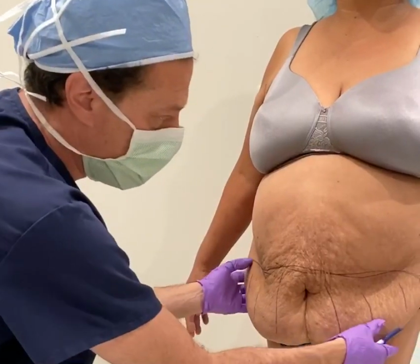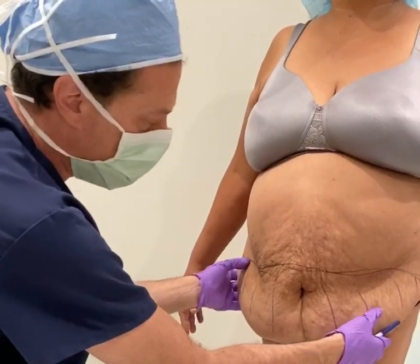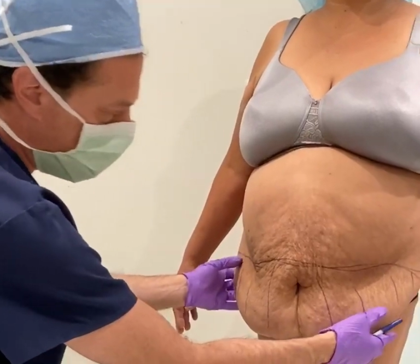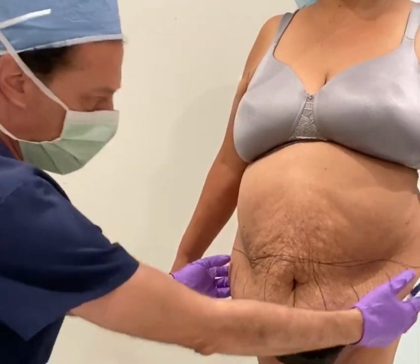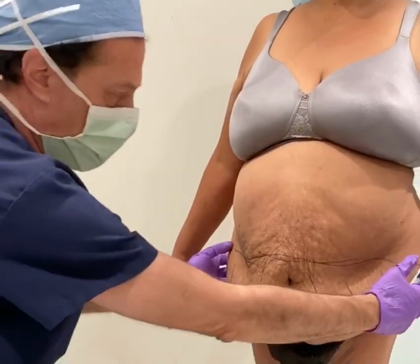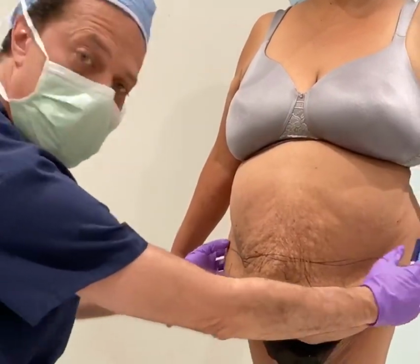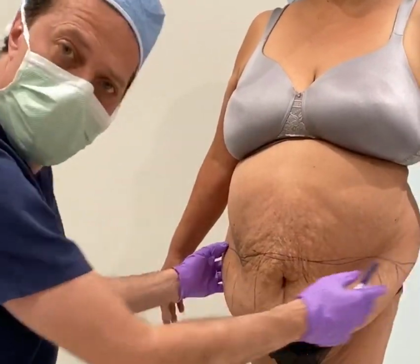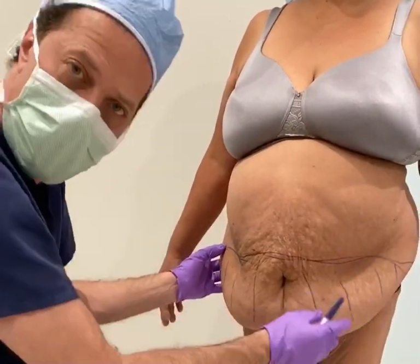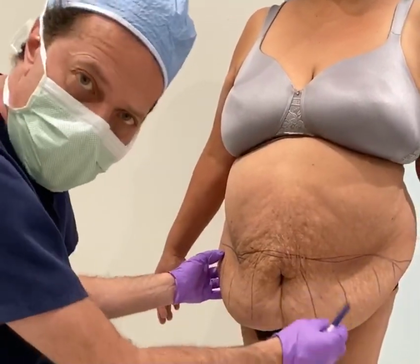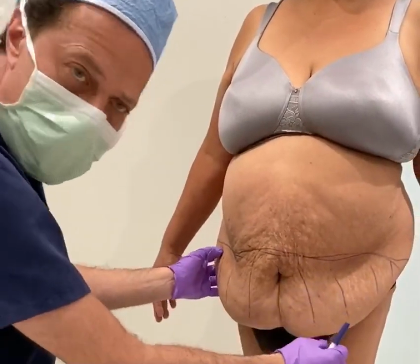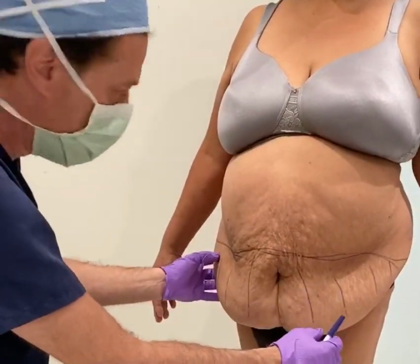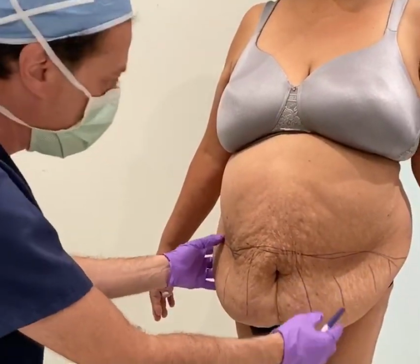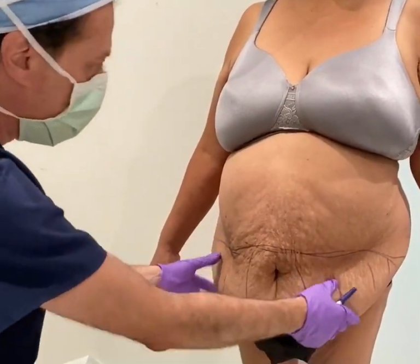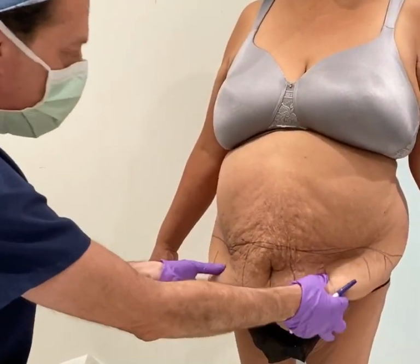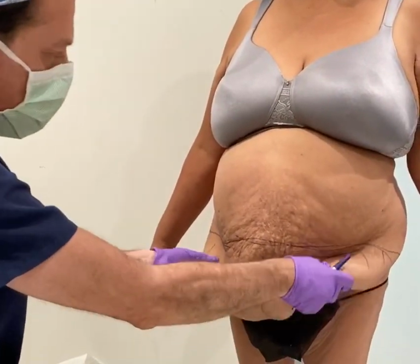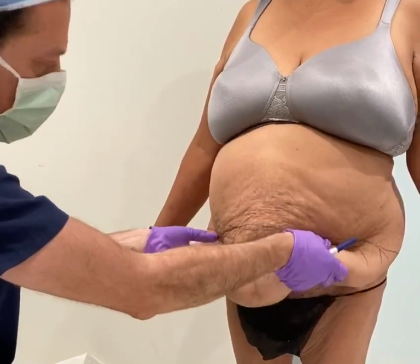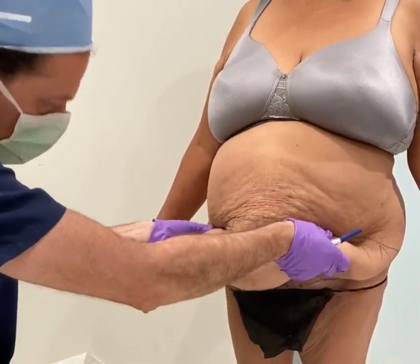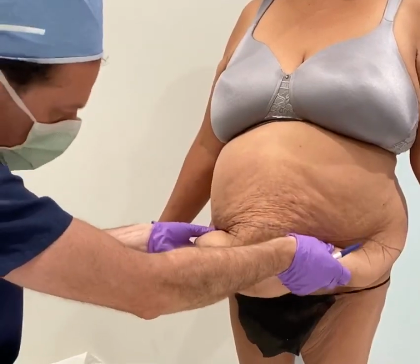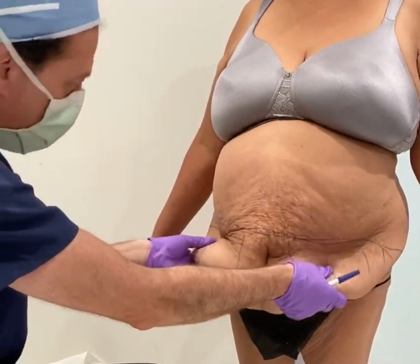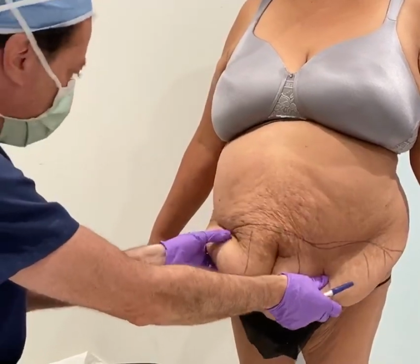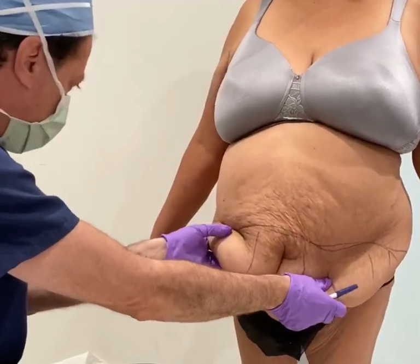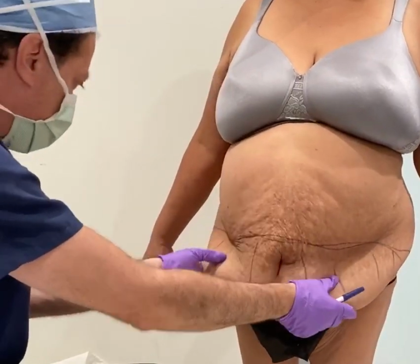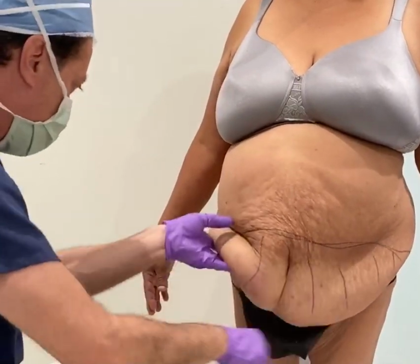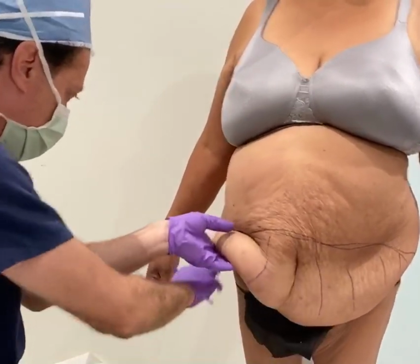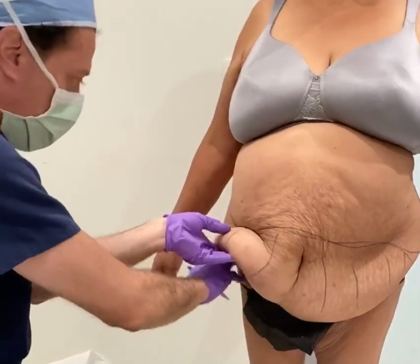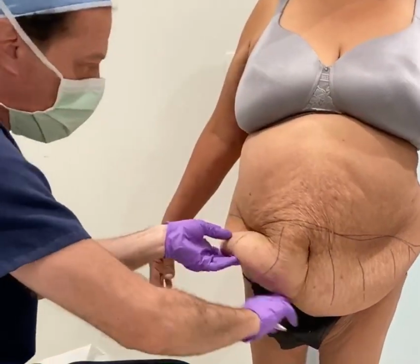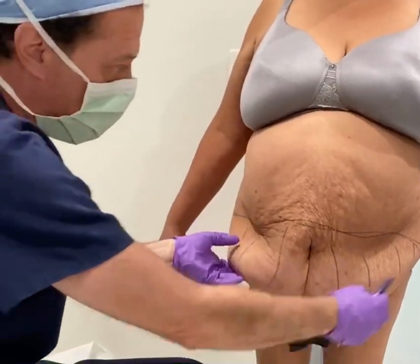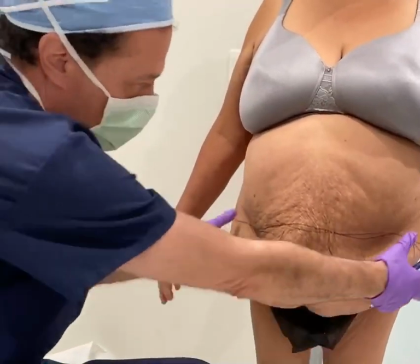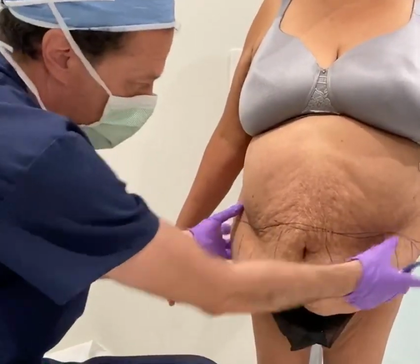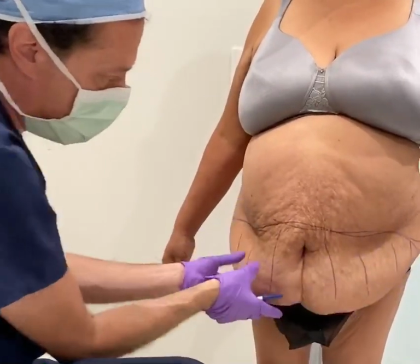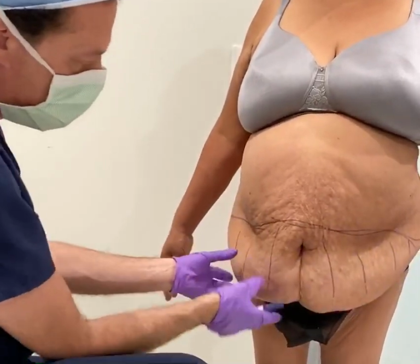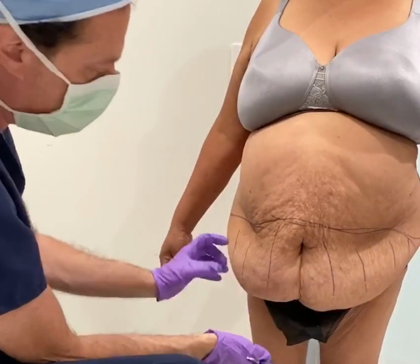We're here to do a paniculectomy on this young lady. She's had a tremendous amount of weight fluctuation. This is just like a breast reduction of the abdominal area.